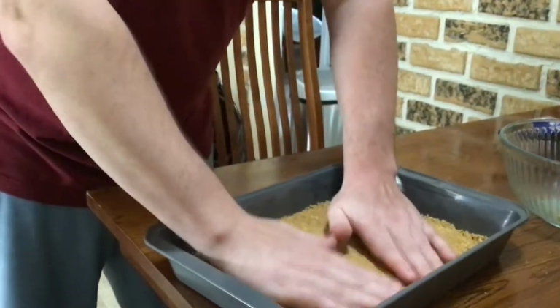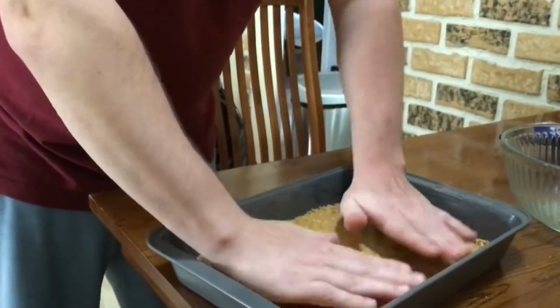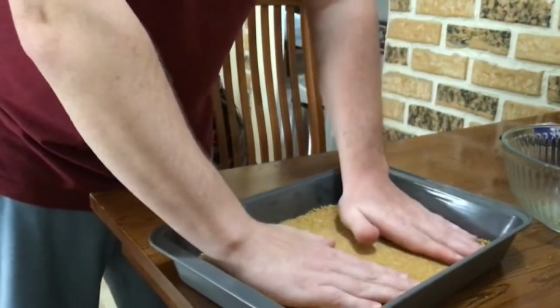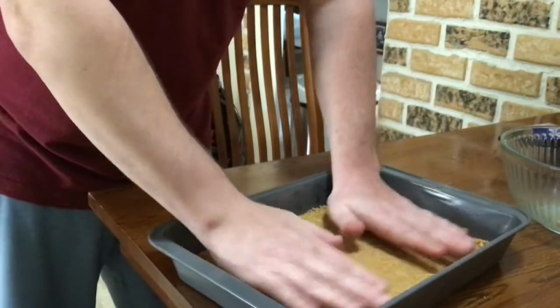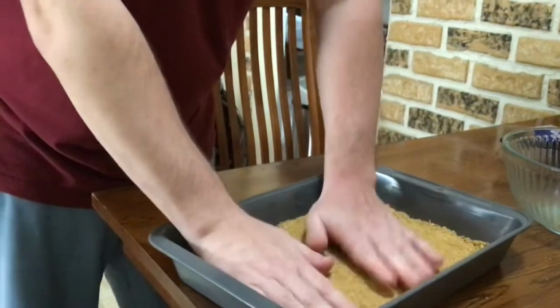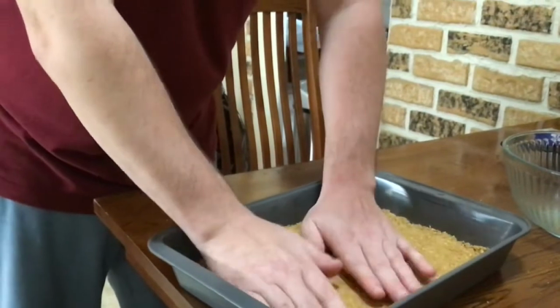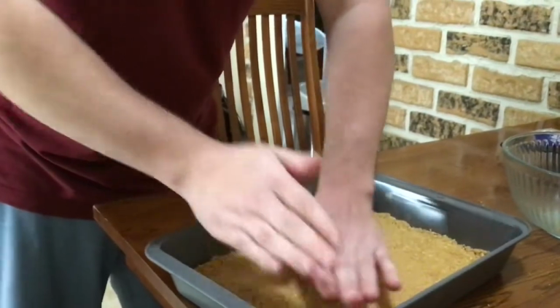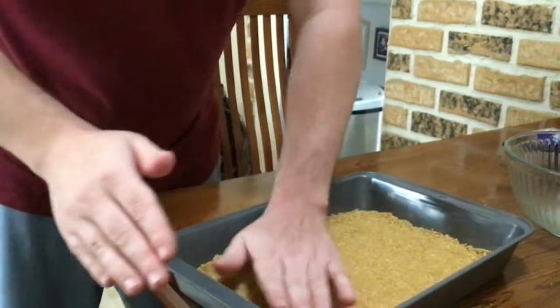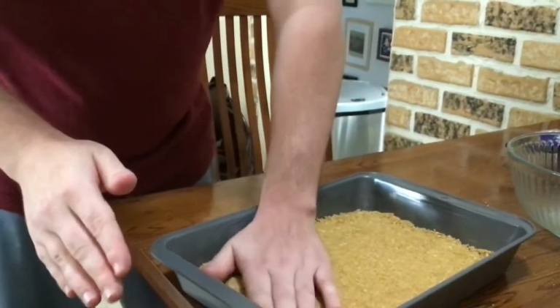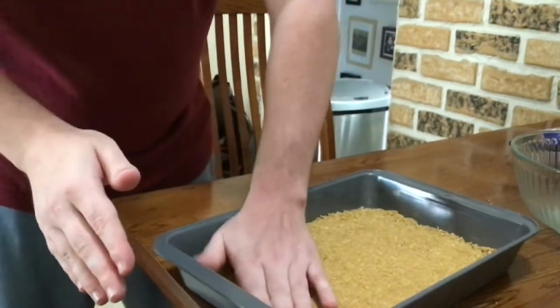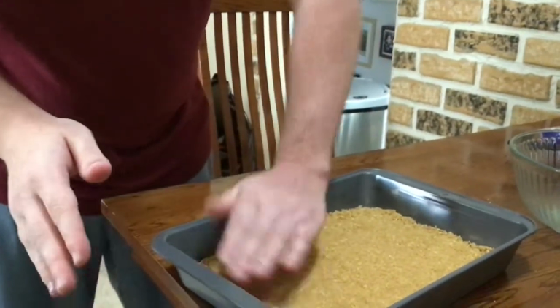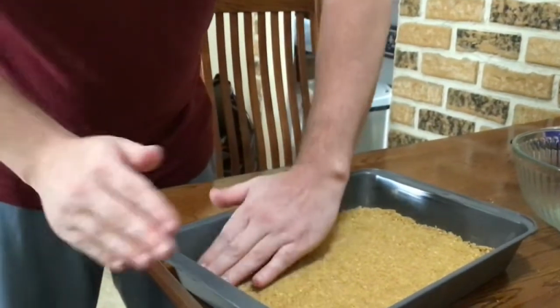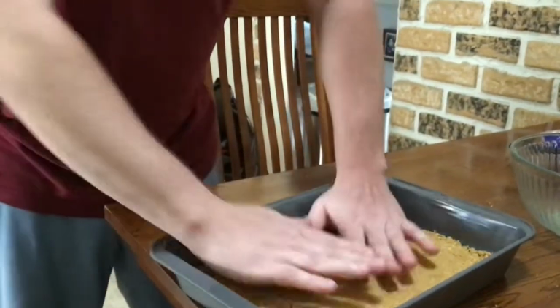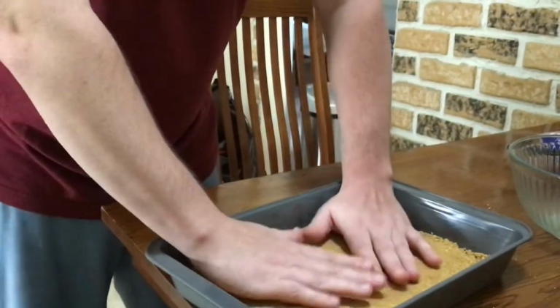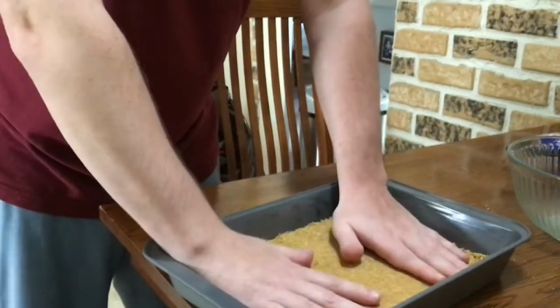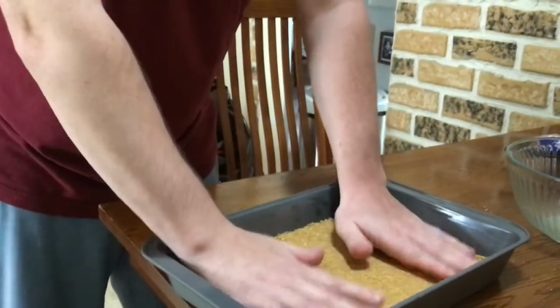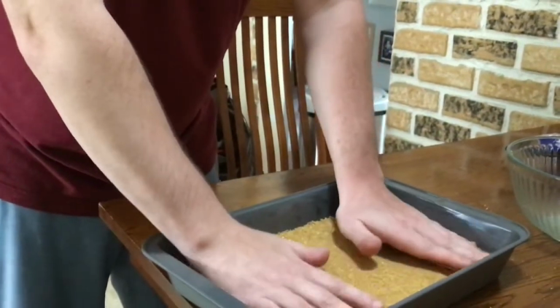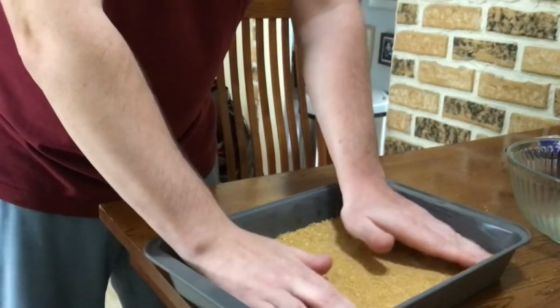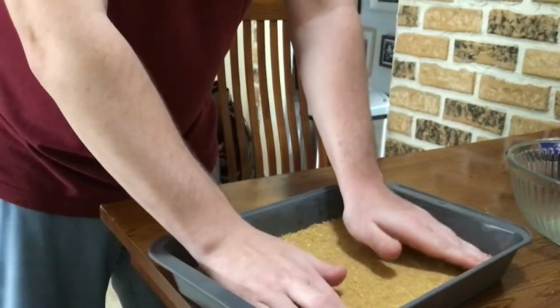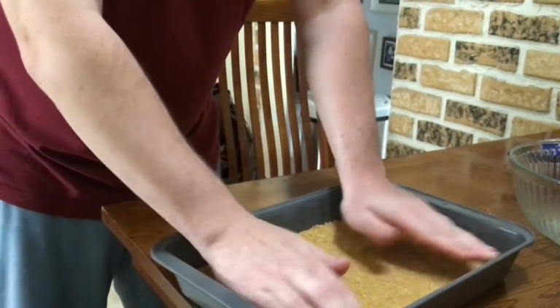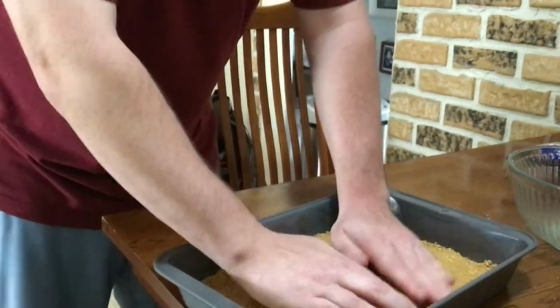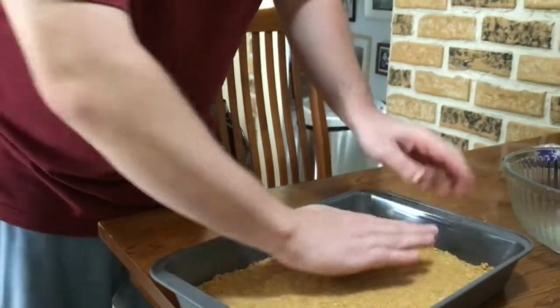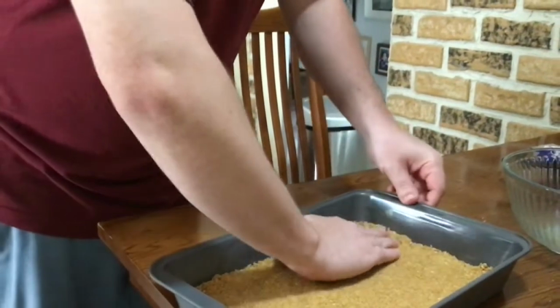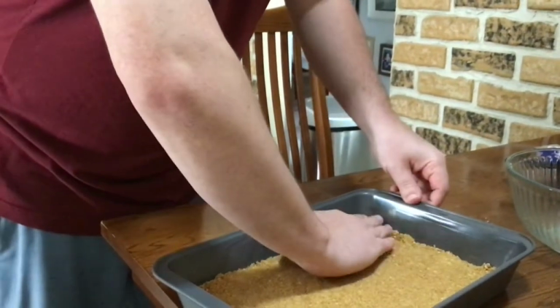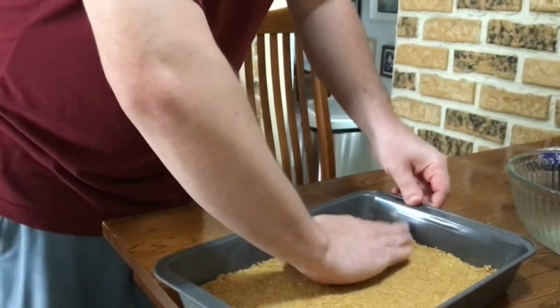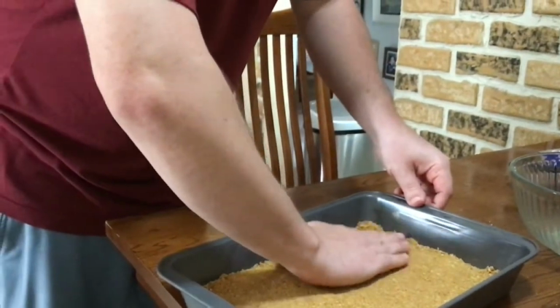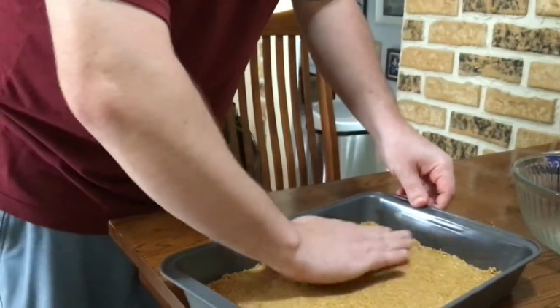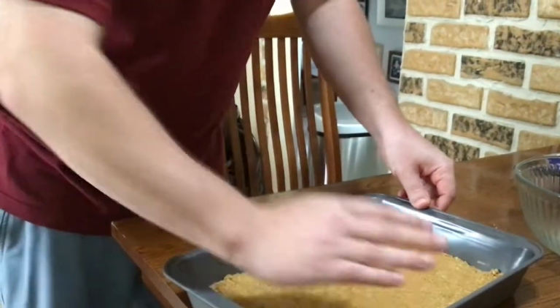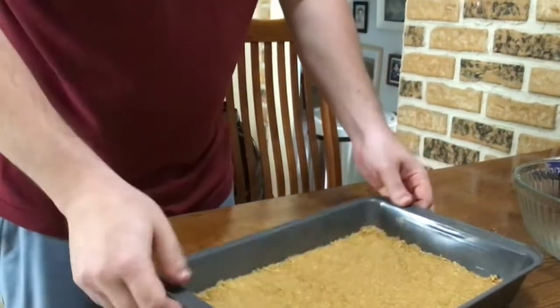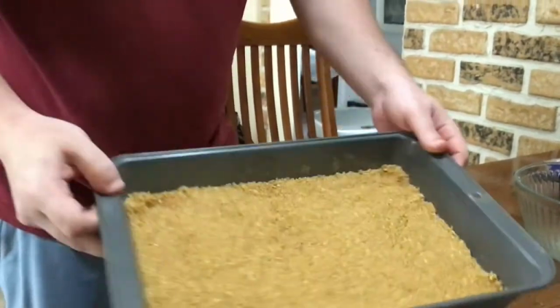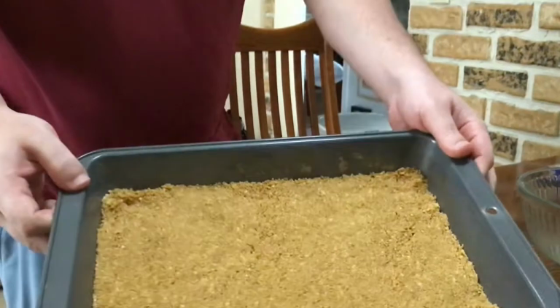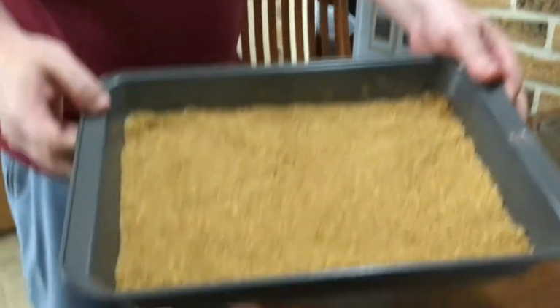Make sure your hands are clean too. Okay, so it should look like this.